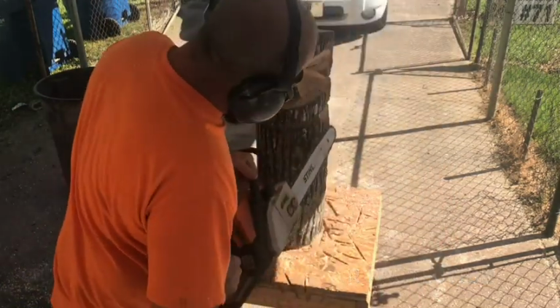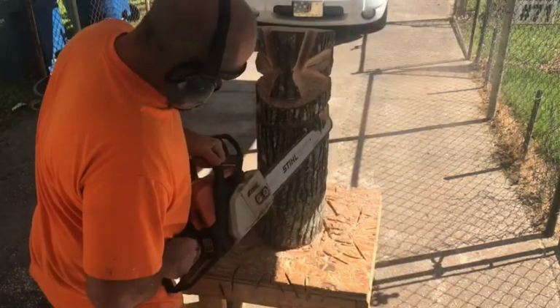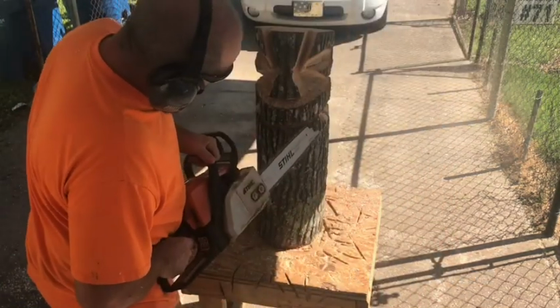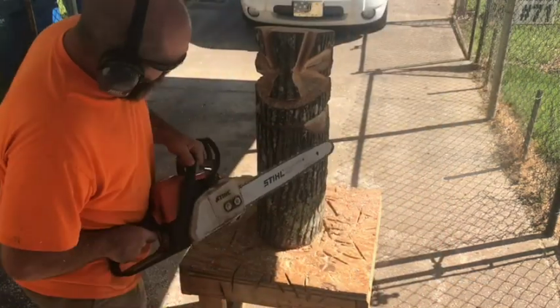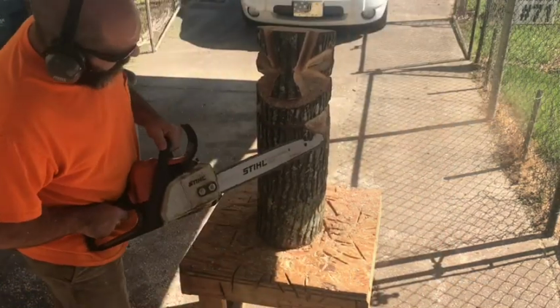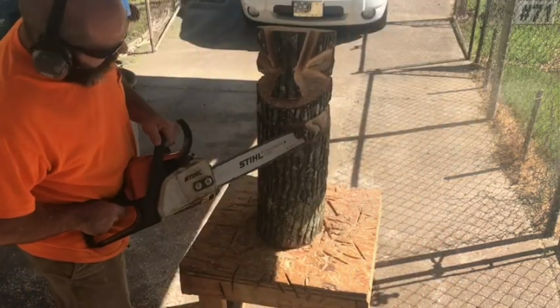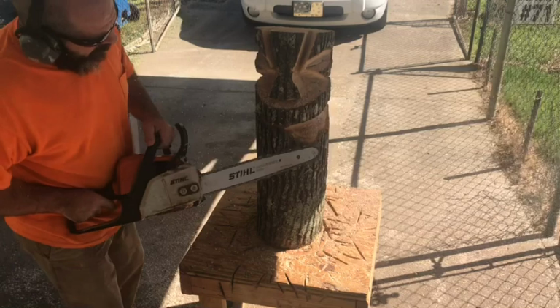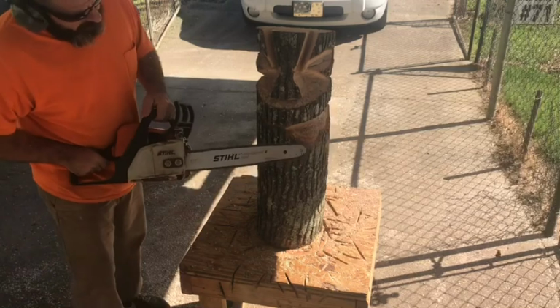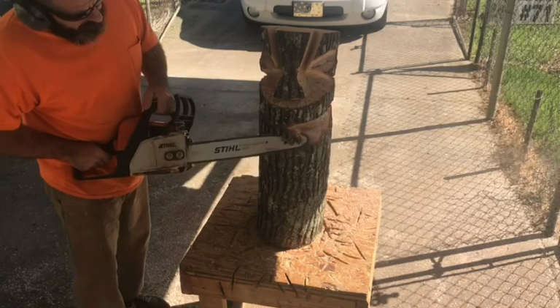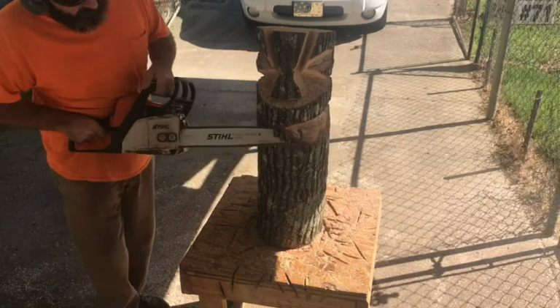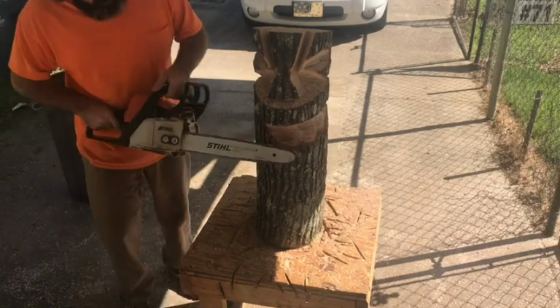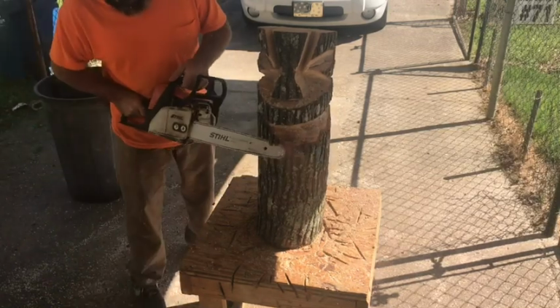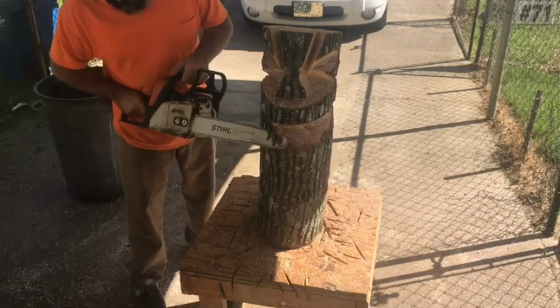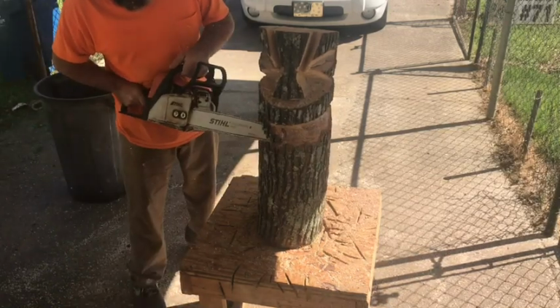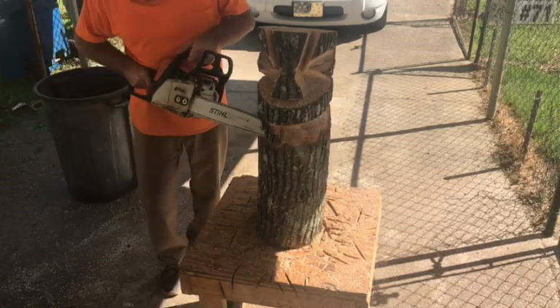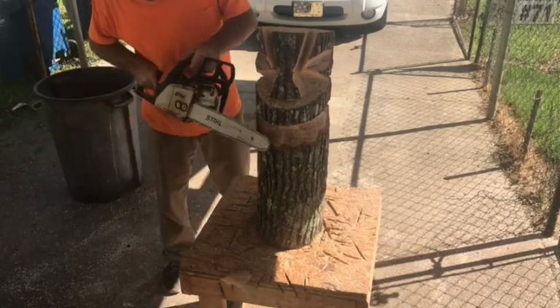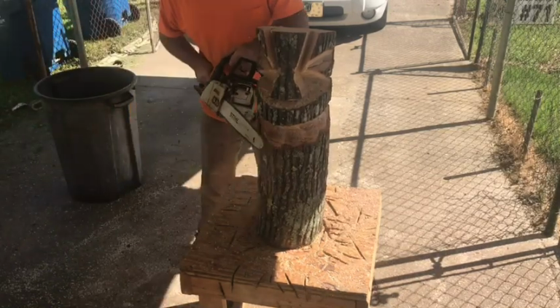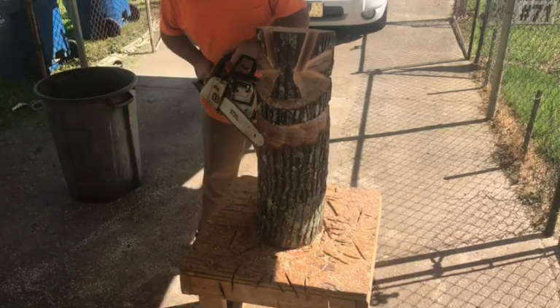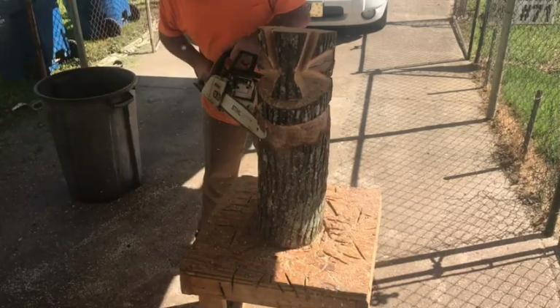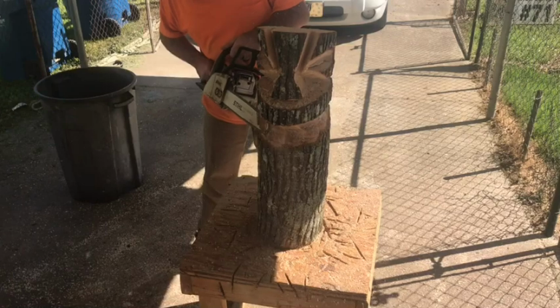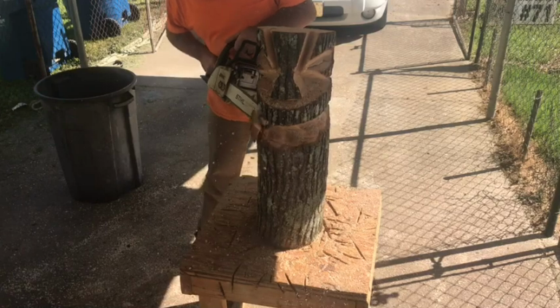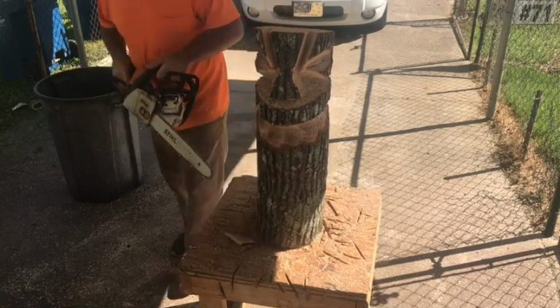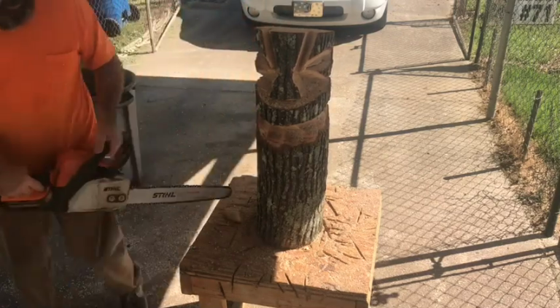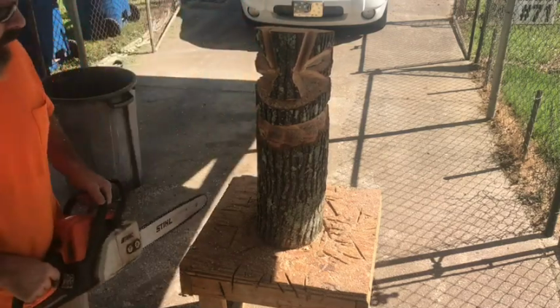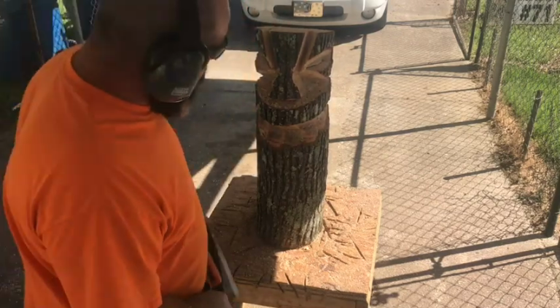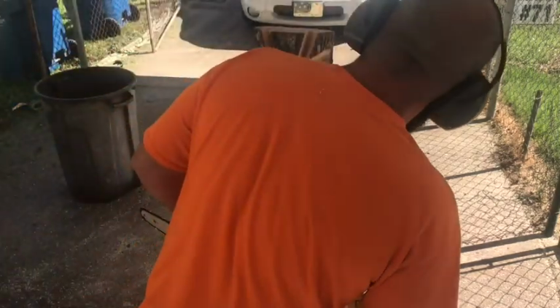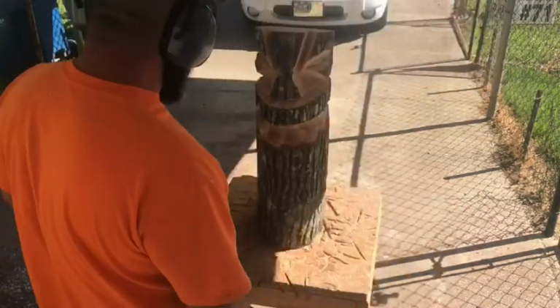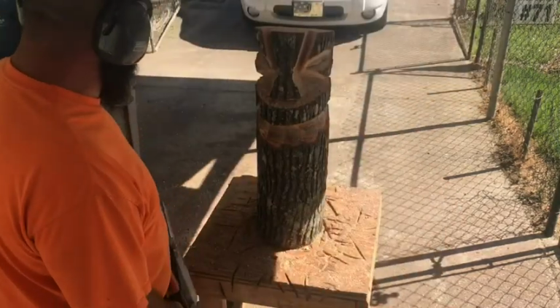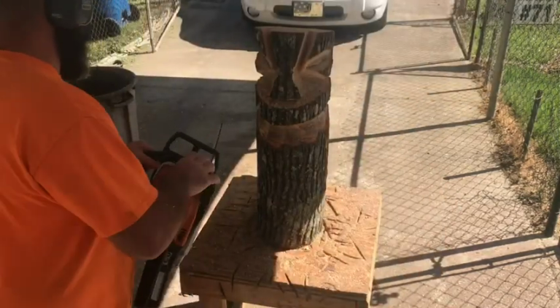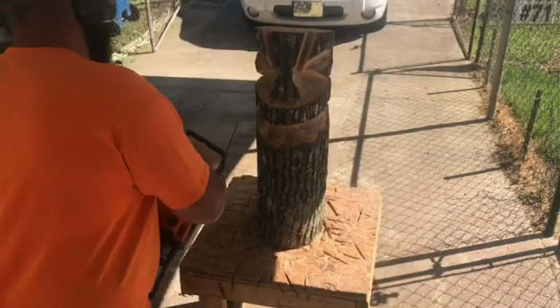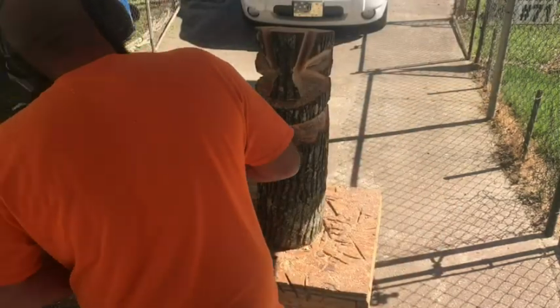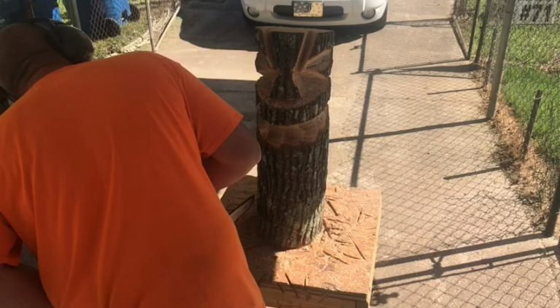Cut down to save a little time — went ahead and had the eyes, nose, and forehead cut out already. On this one you can refer back to my basic tiki head video and see how I did all those cuts.